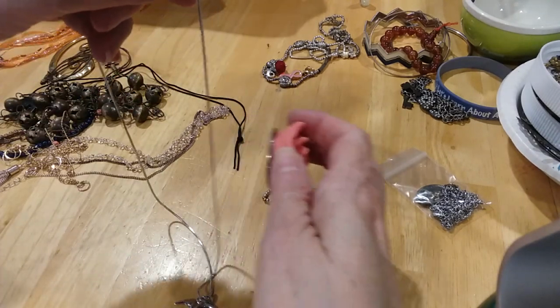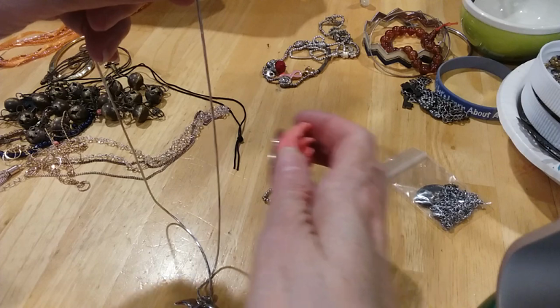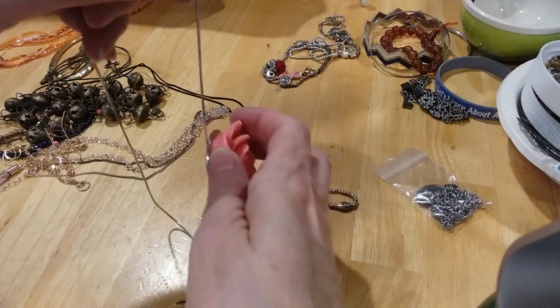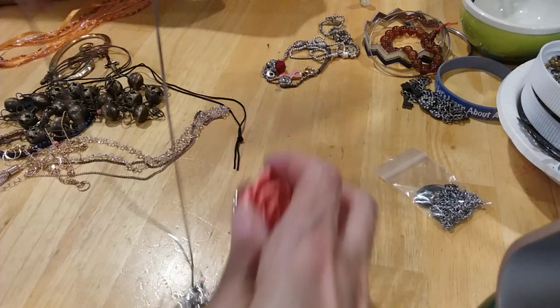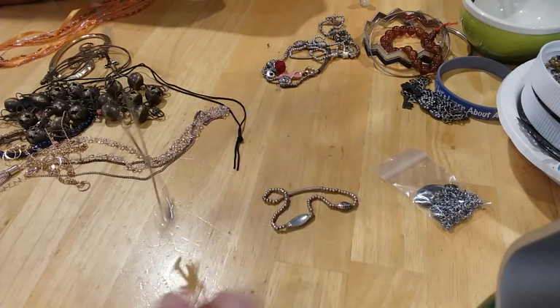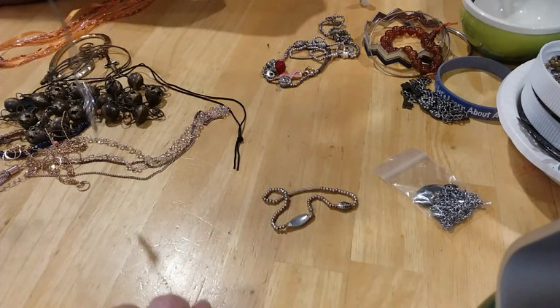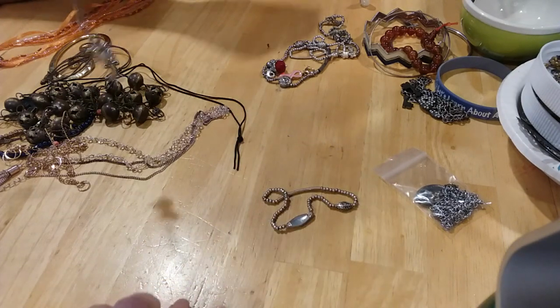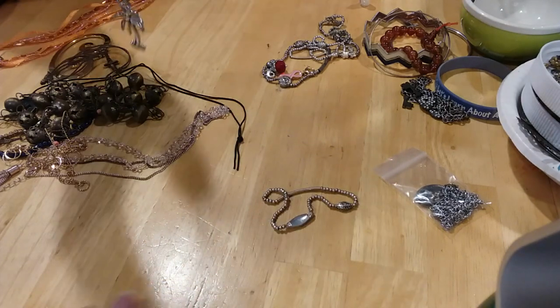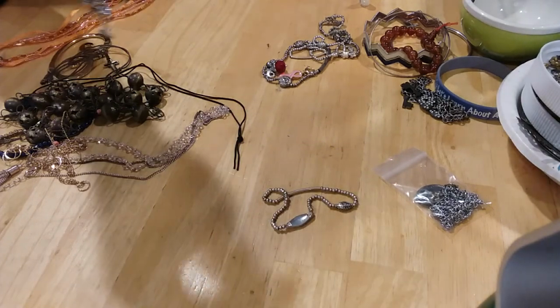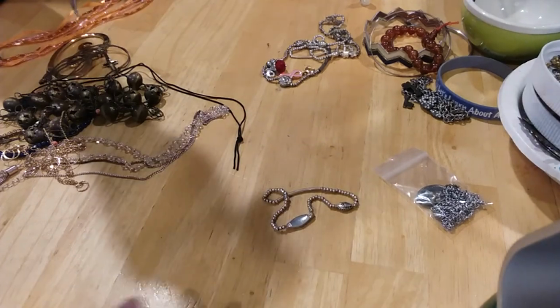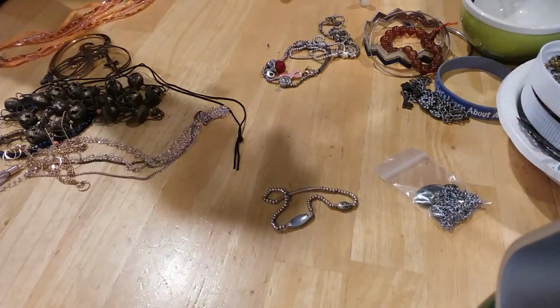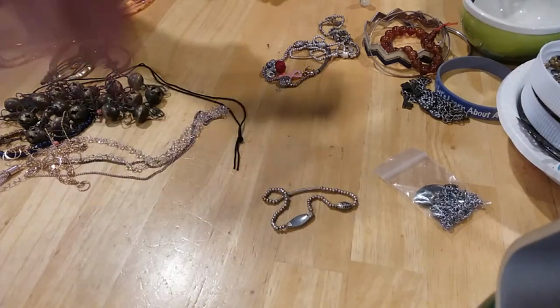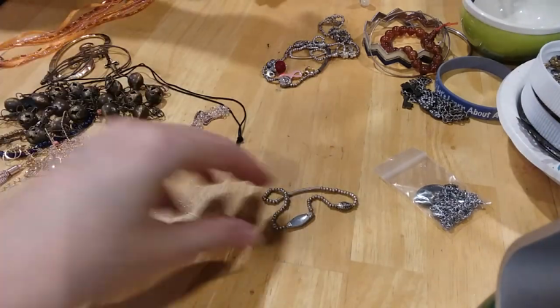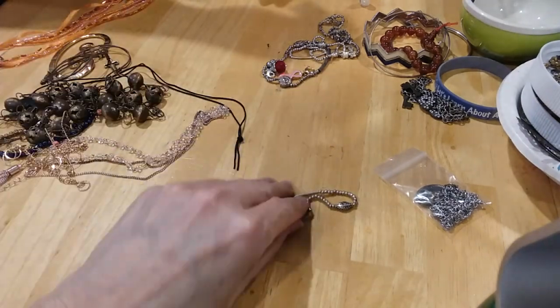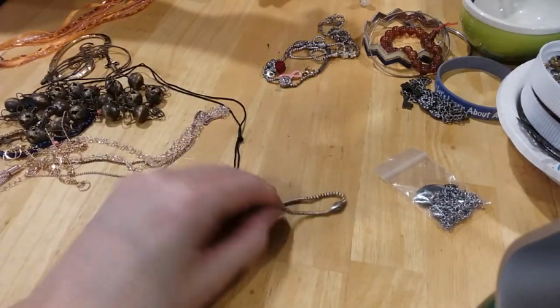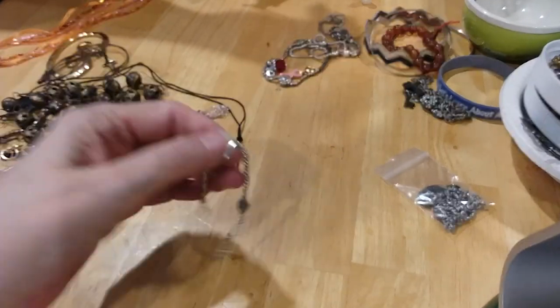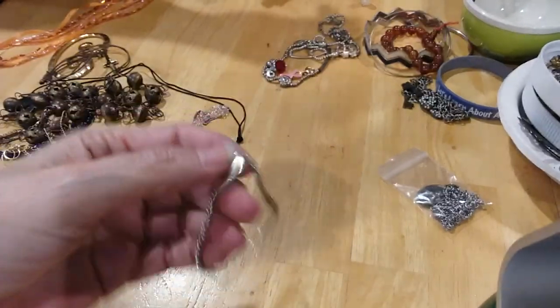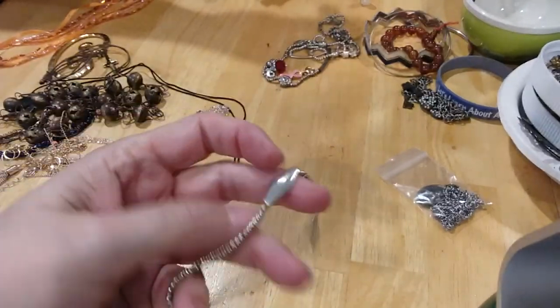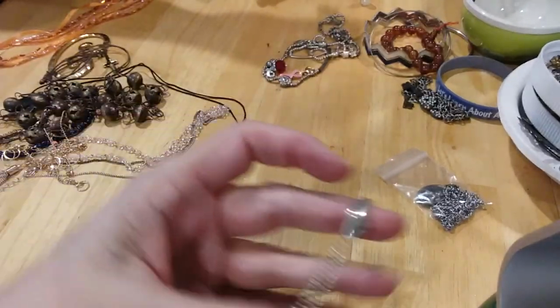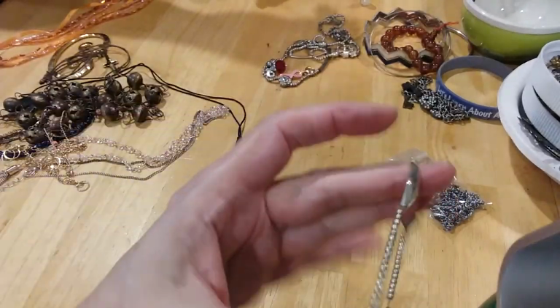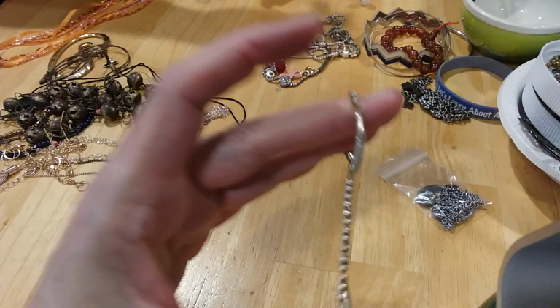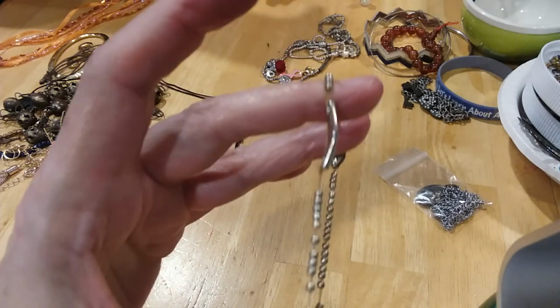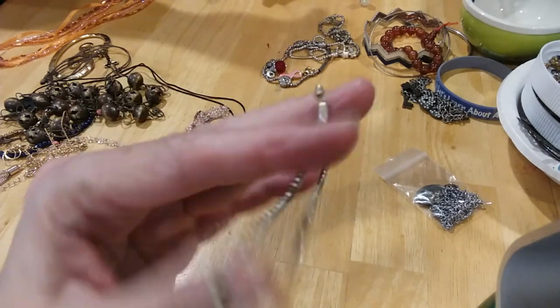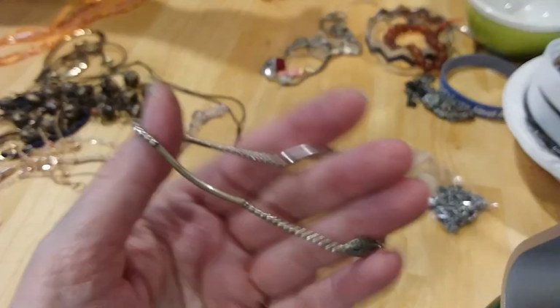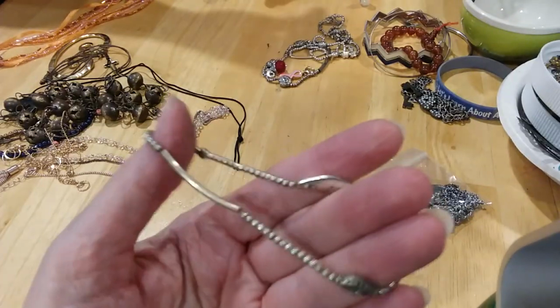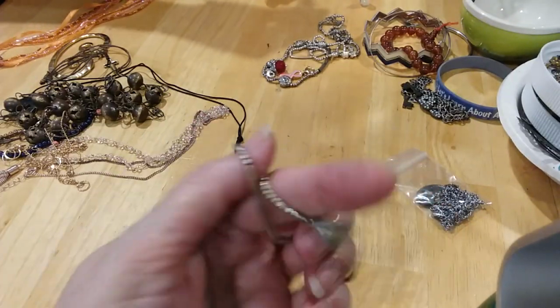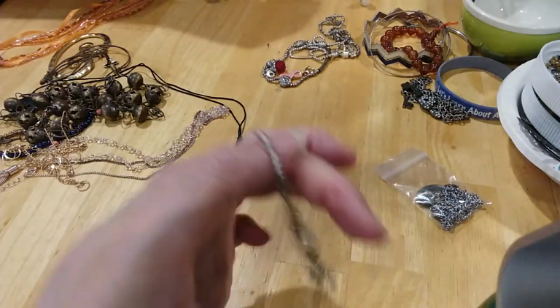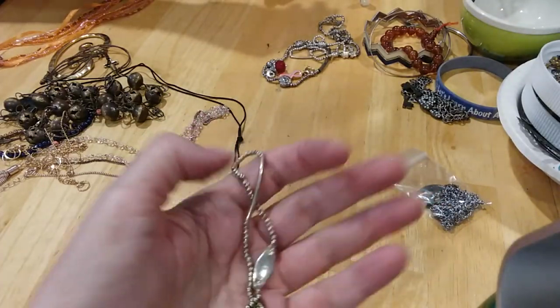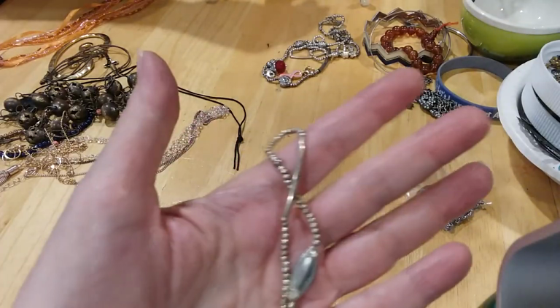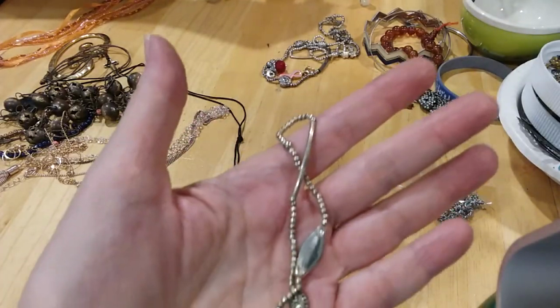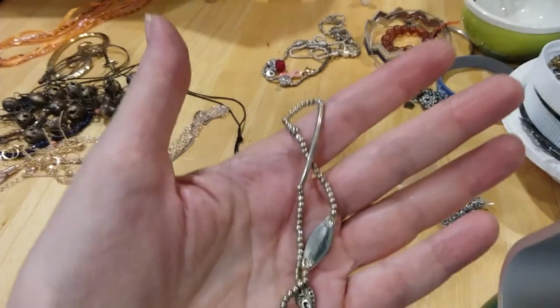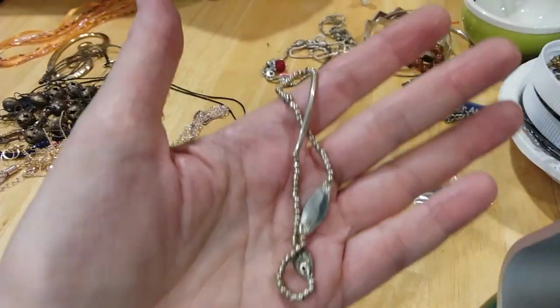Yes, it's magnetic — very pretty though. Here's a little stretchy bracelet with silver parts to it.